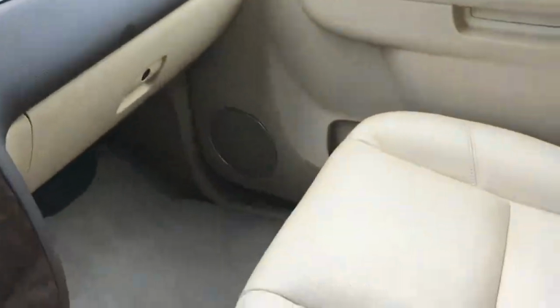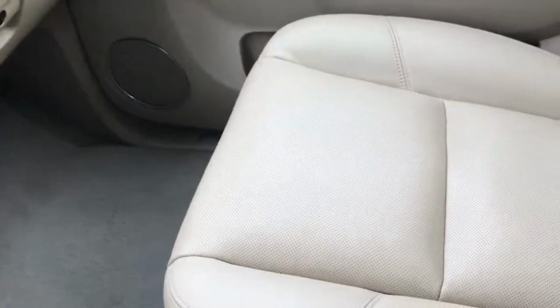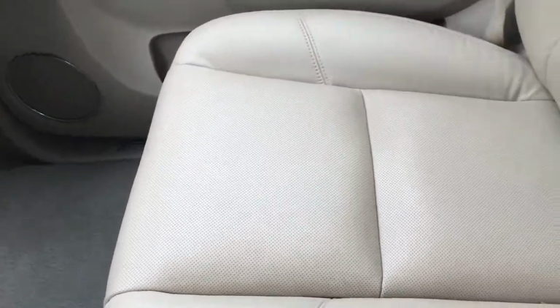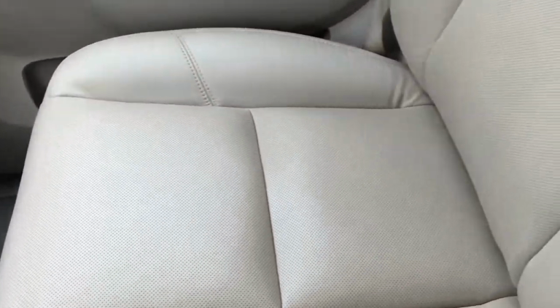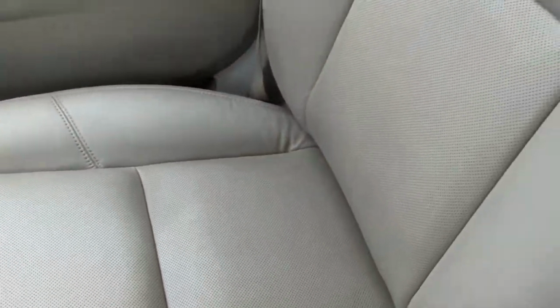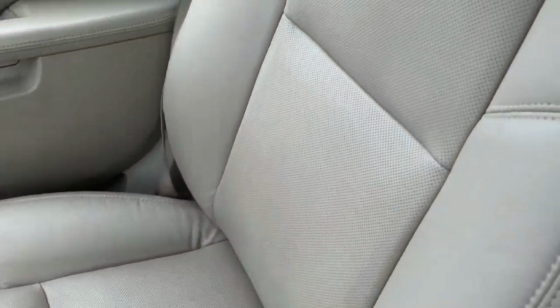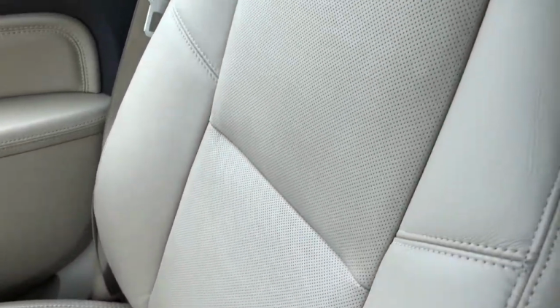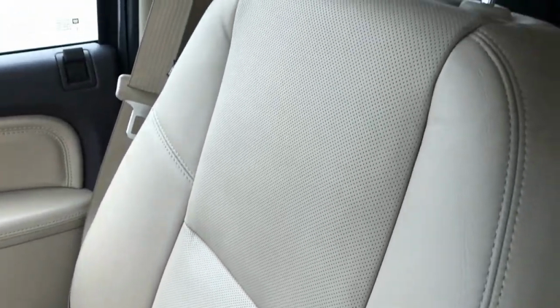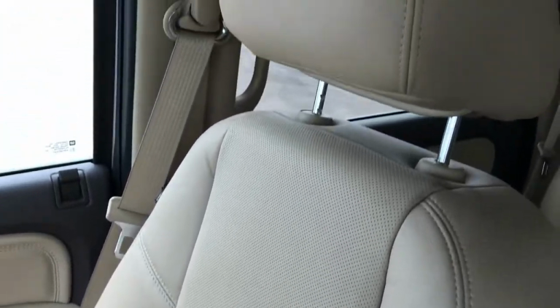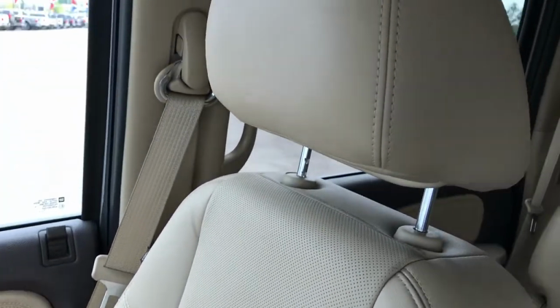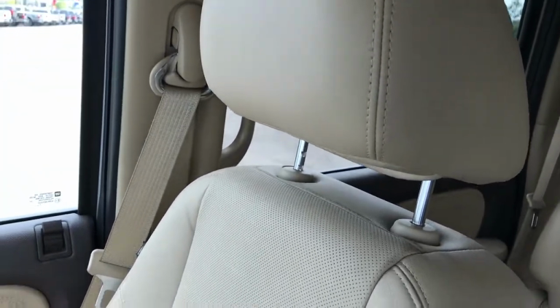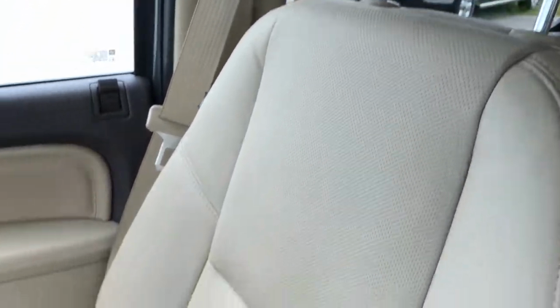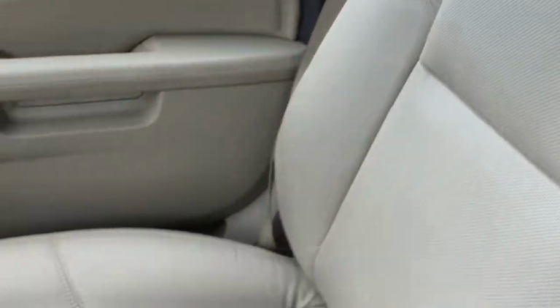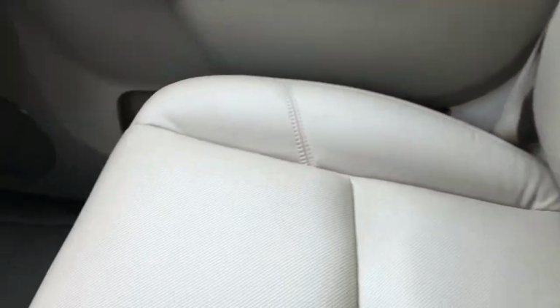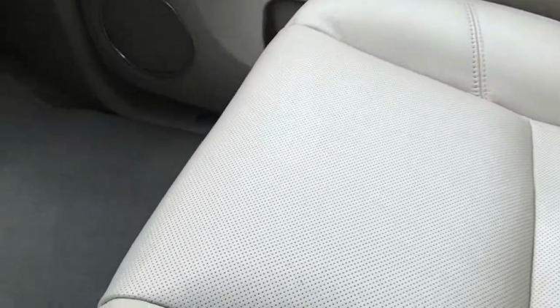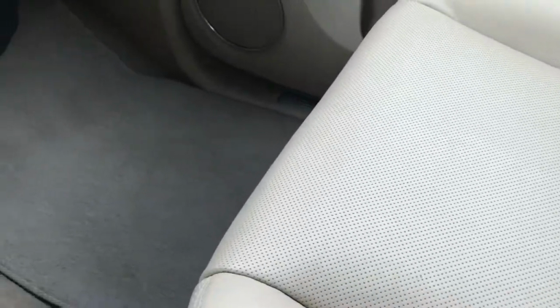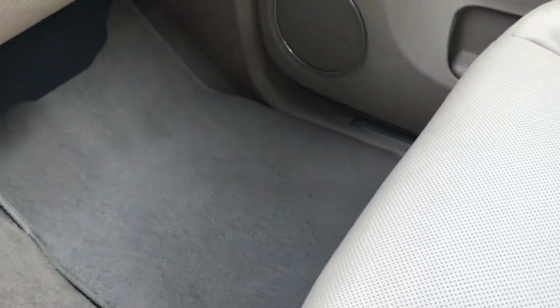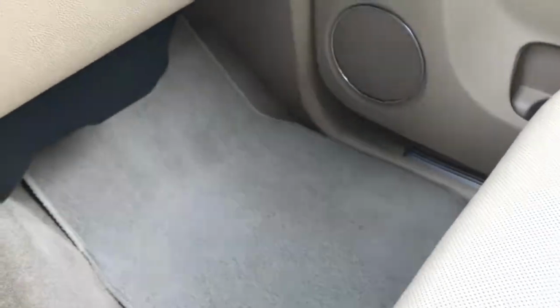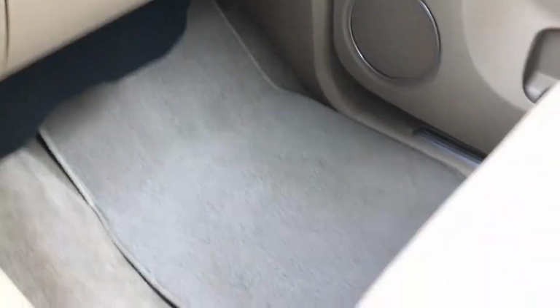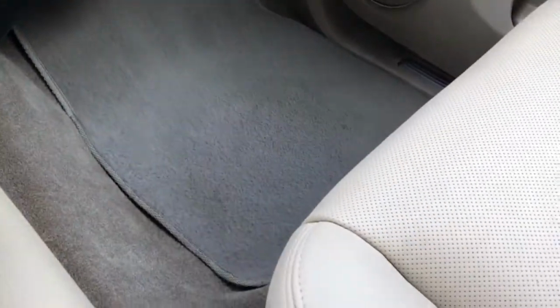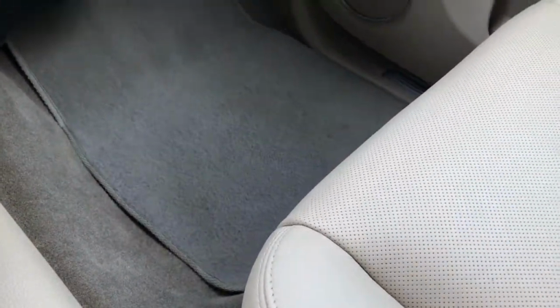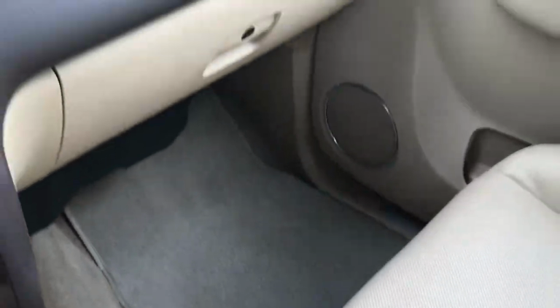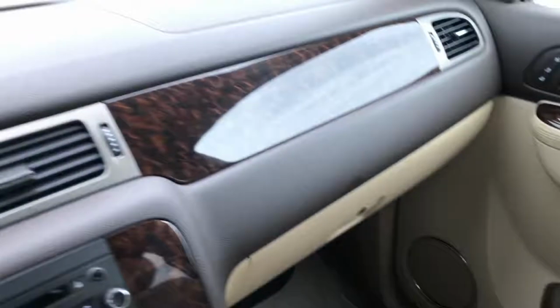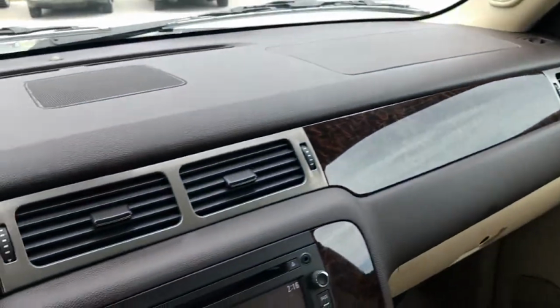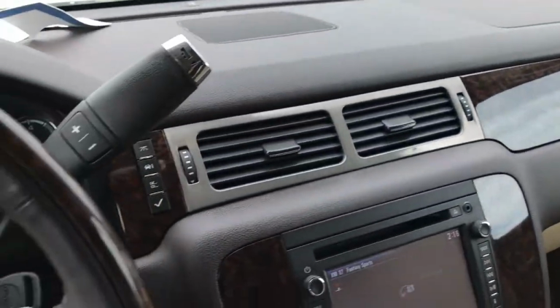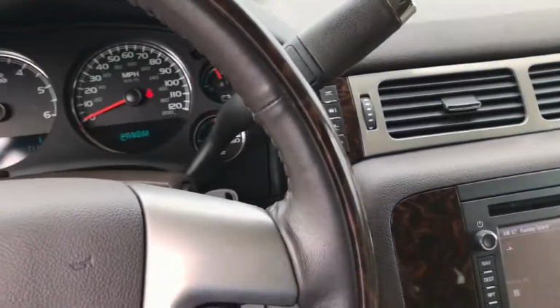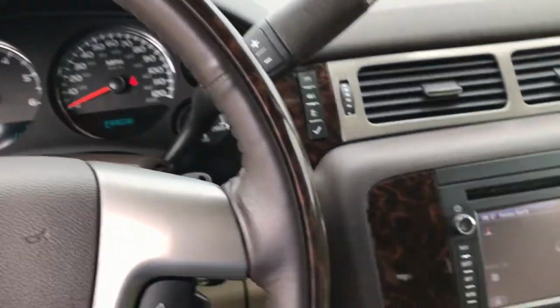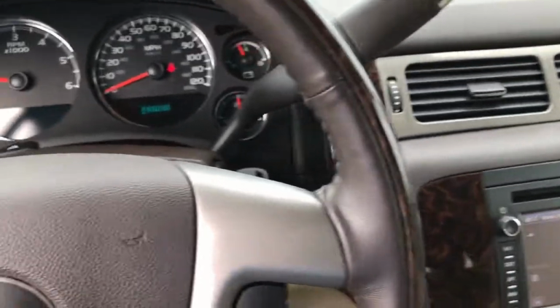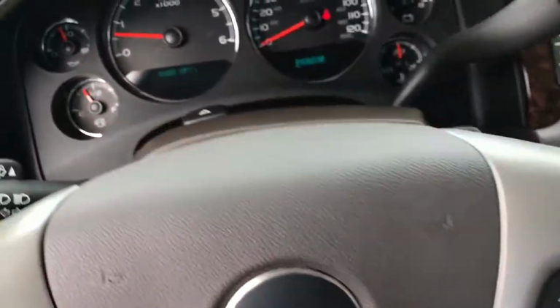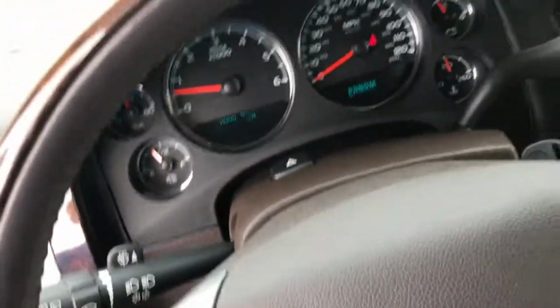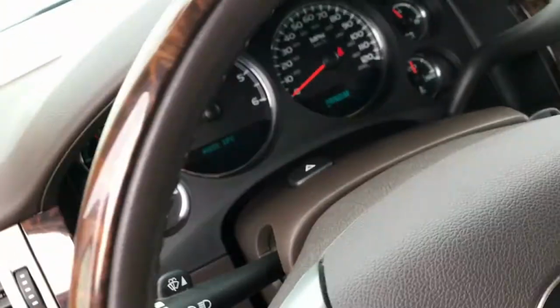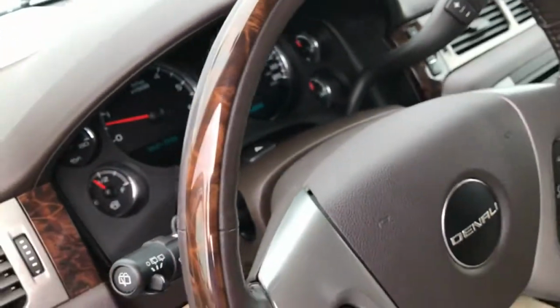Passenger seat is very, very clean as well — no rips, no tears. This vehicle has never been smoked in and smells very clean inside. Passenger carpeting and floor mat is very clean. We'll take a quick look at the back seats and then we'll check under the hood.